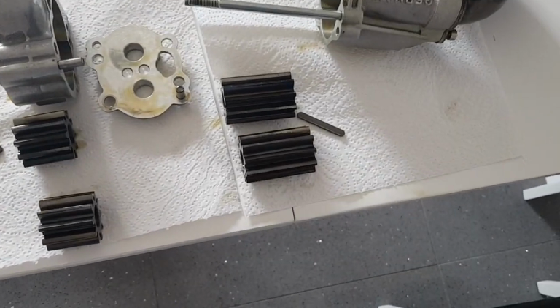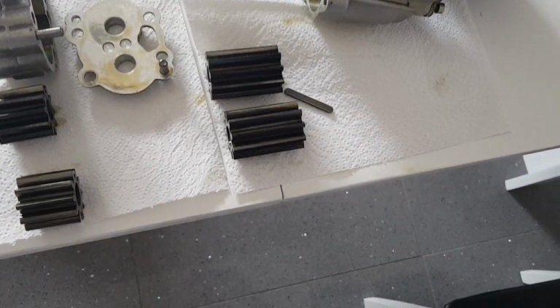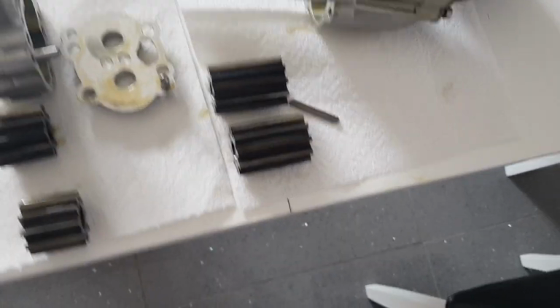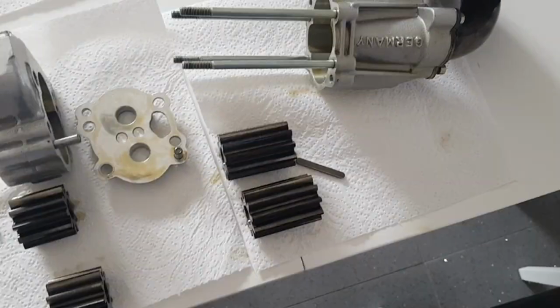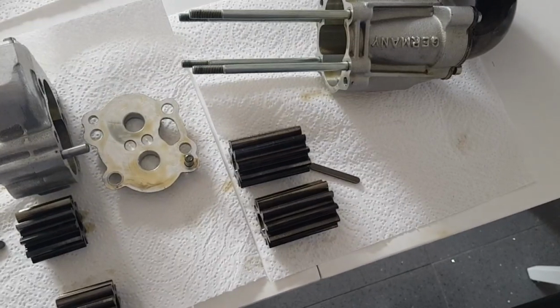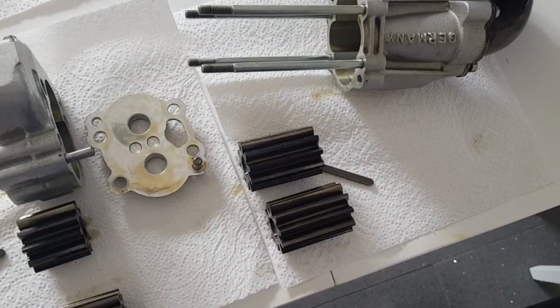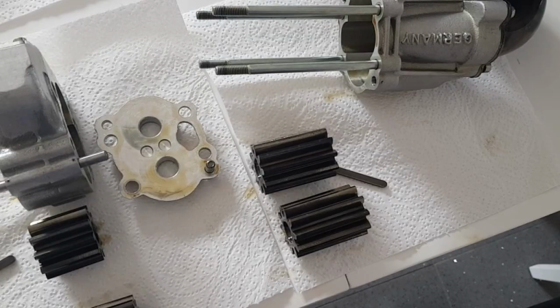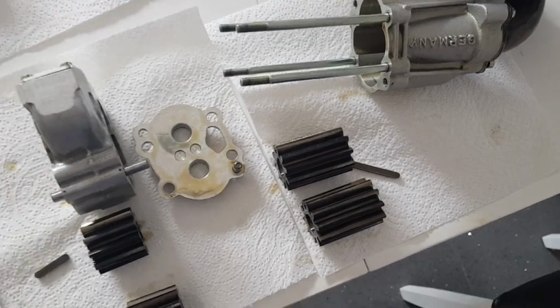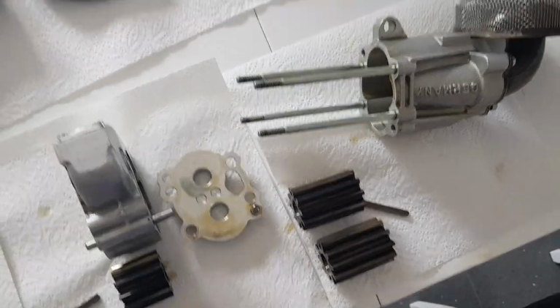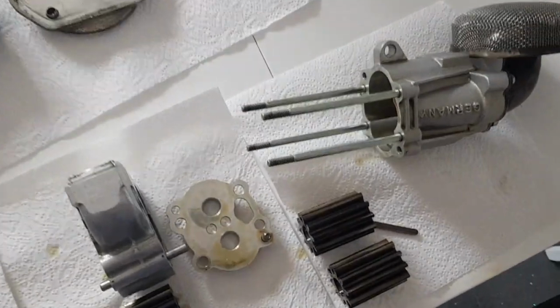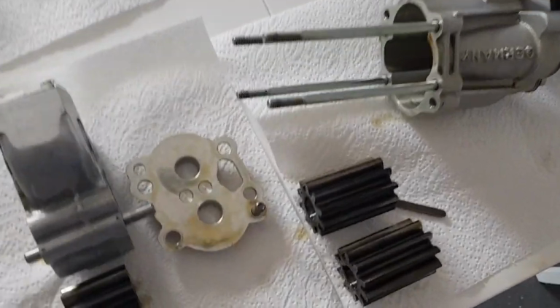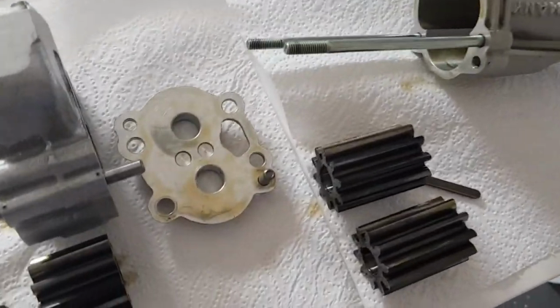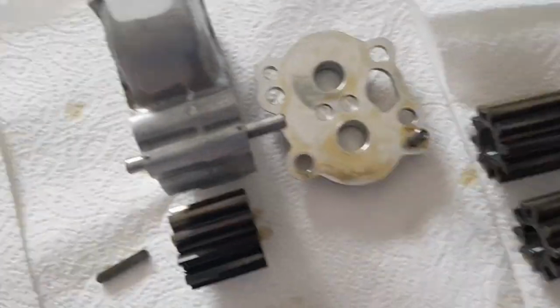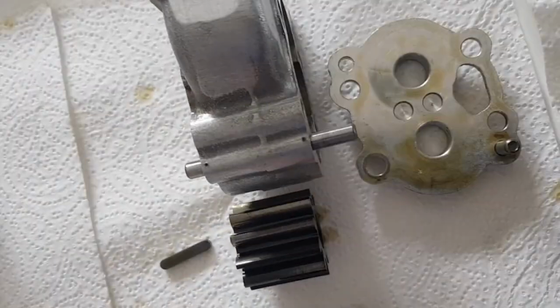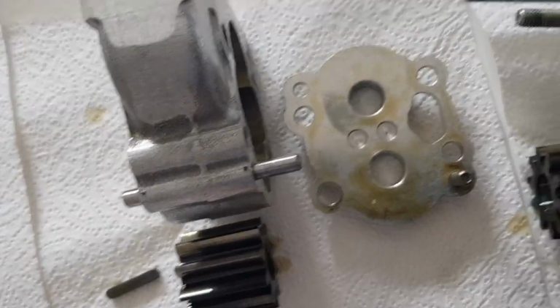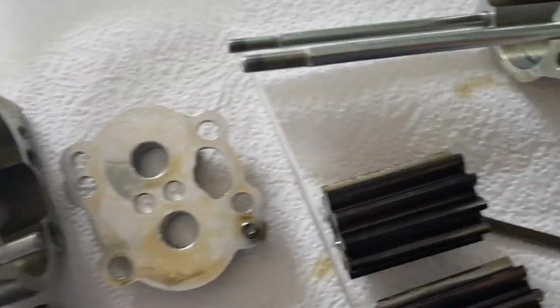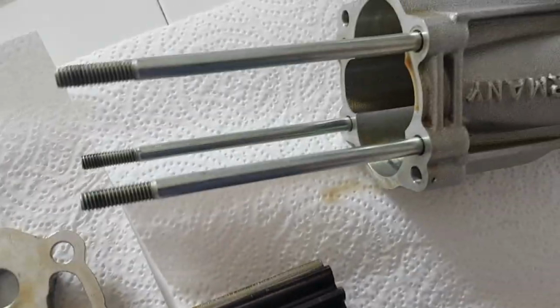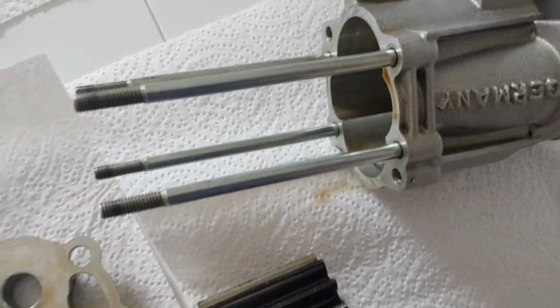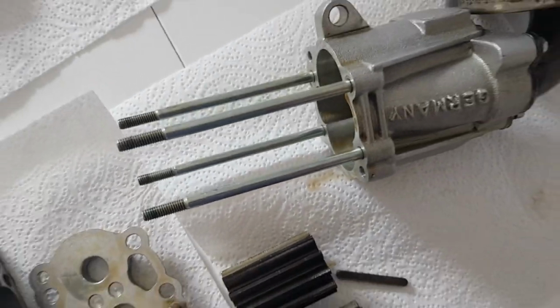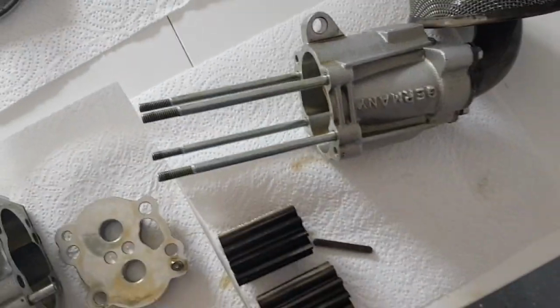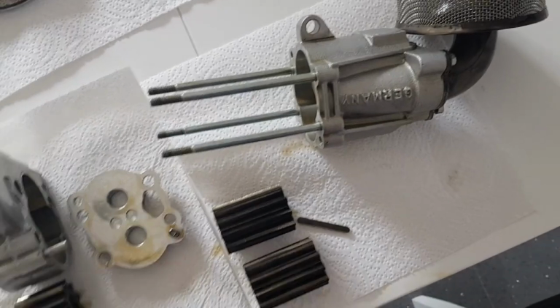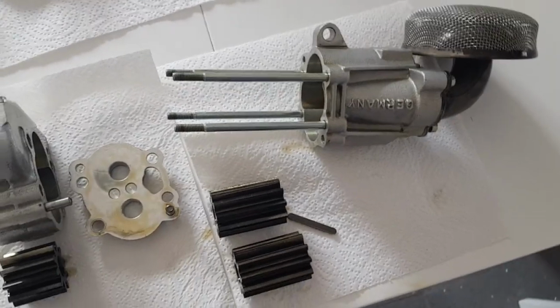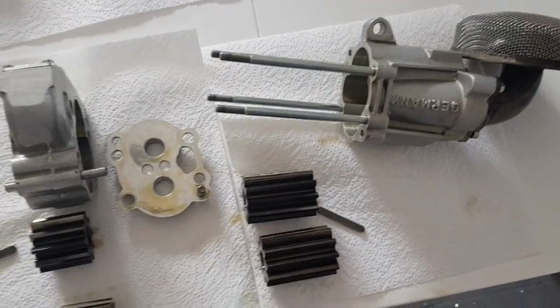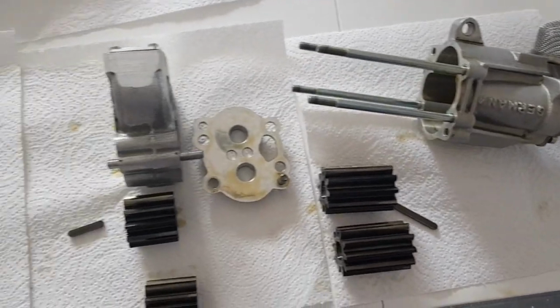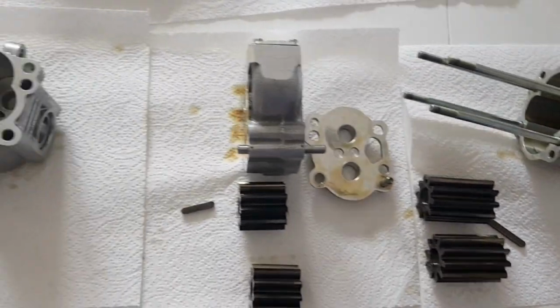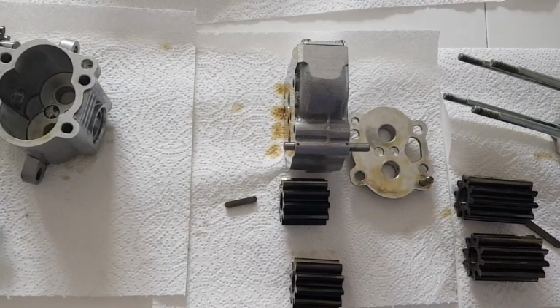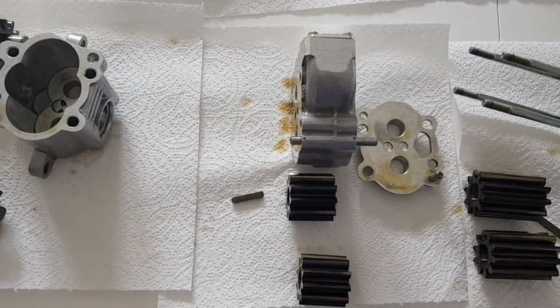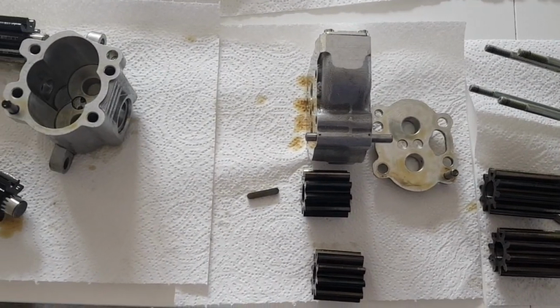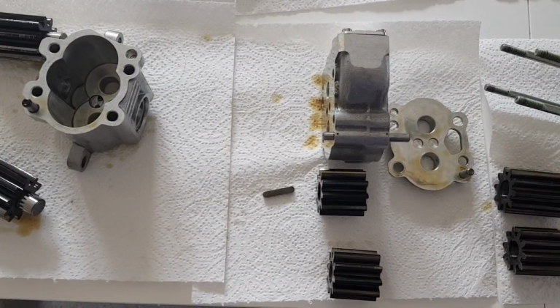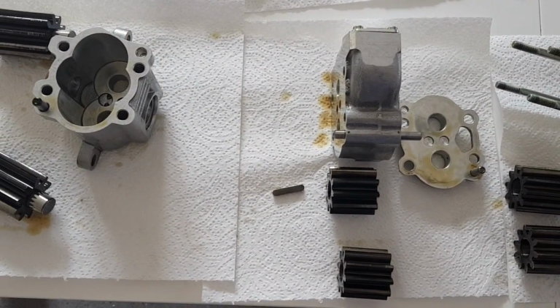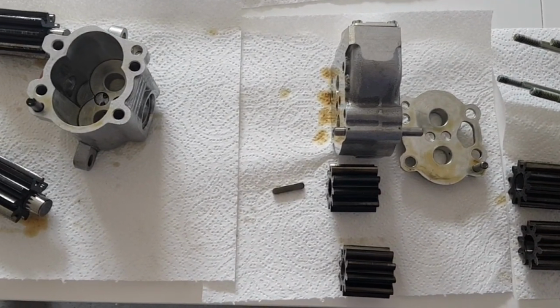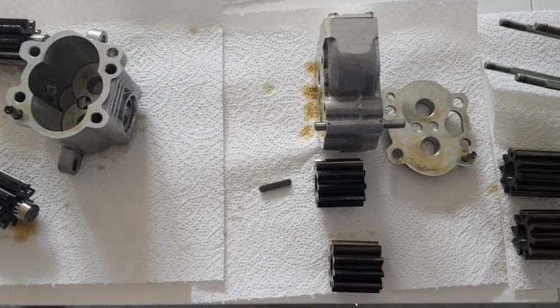For assembly, it all just slides together. It has dowel pins for location, goes together in the order as shown, and then it just has four nuts on the end to hold it together.